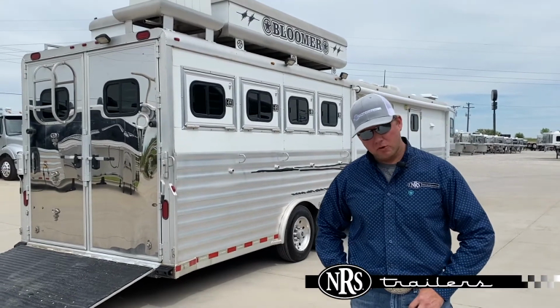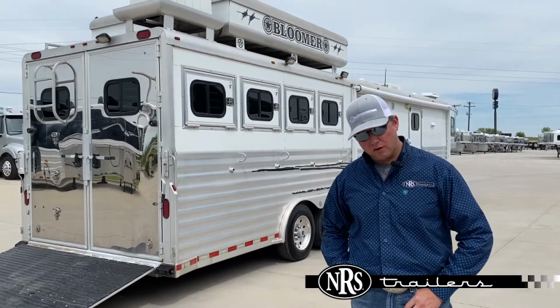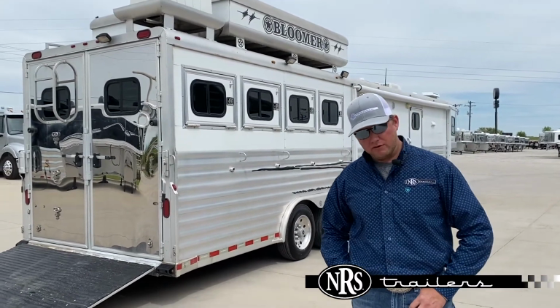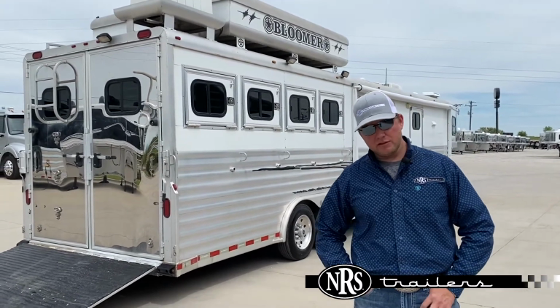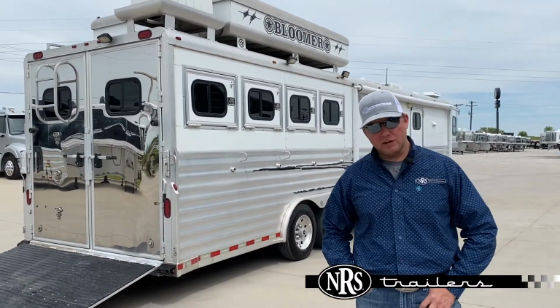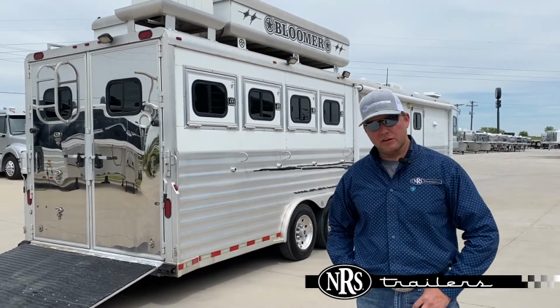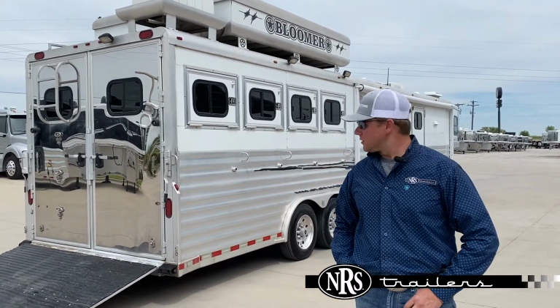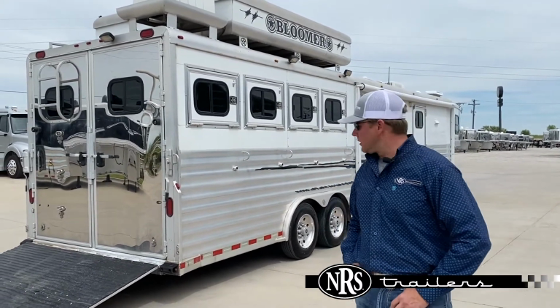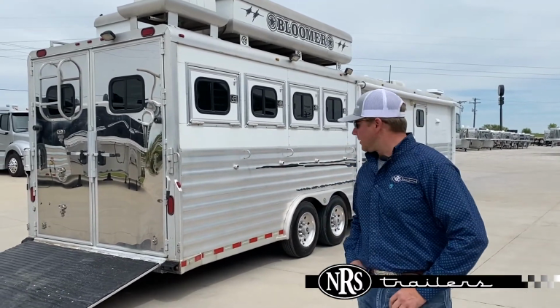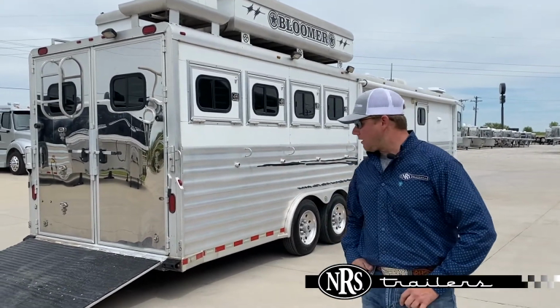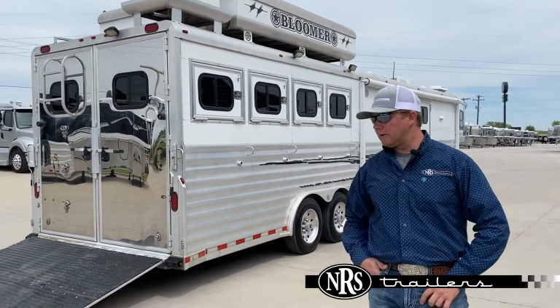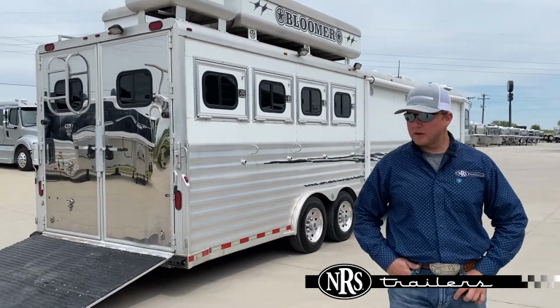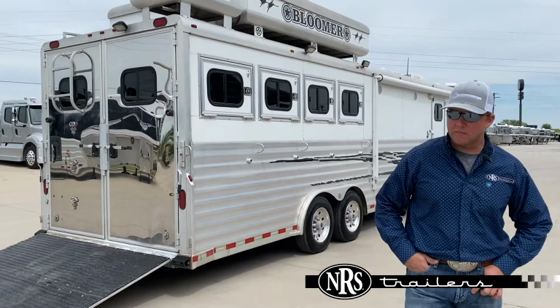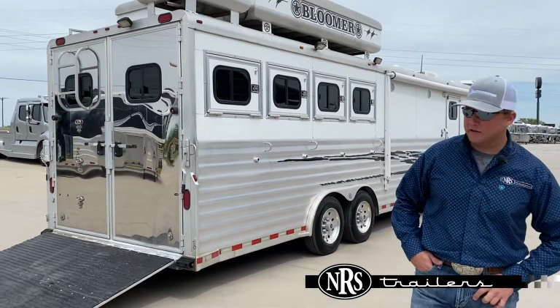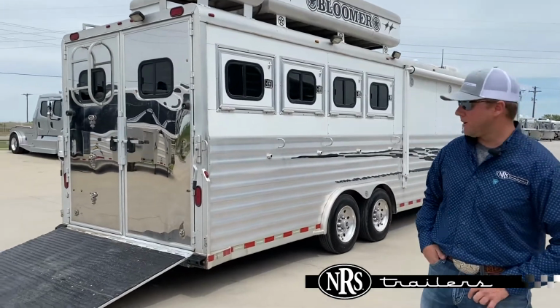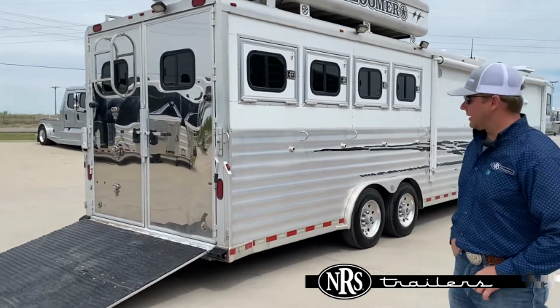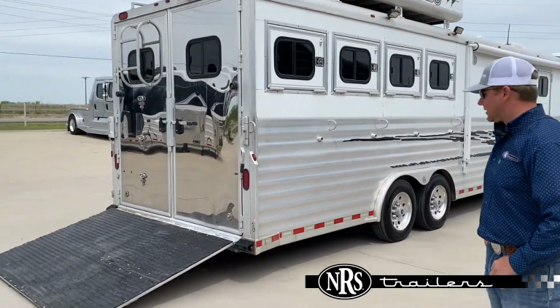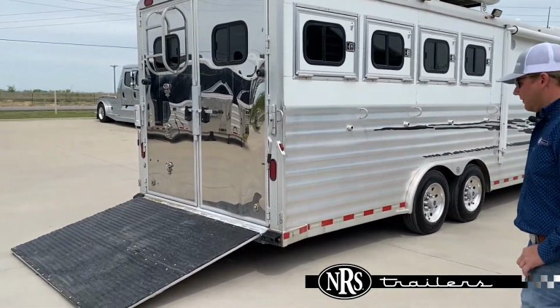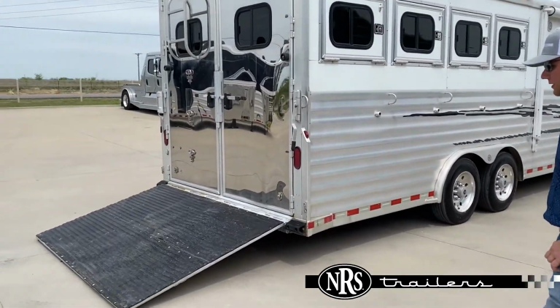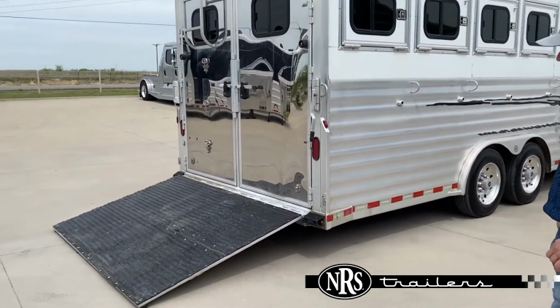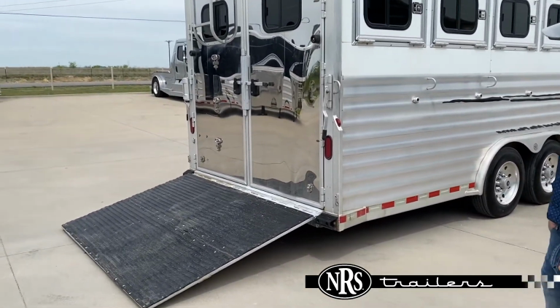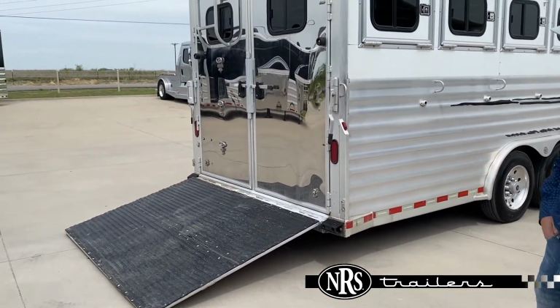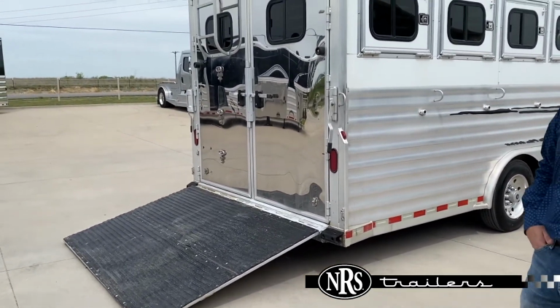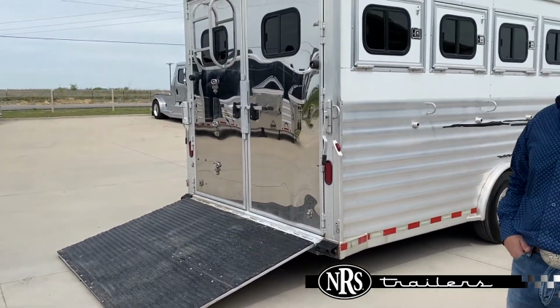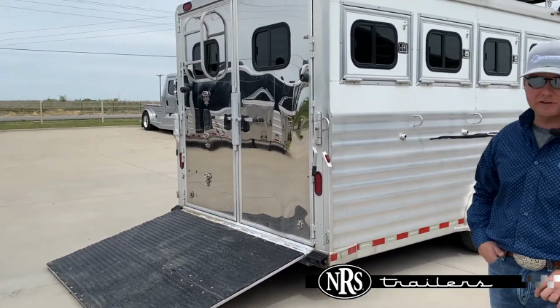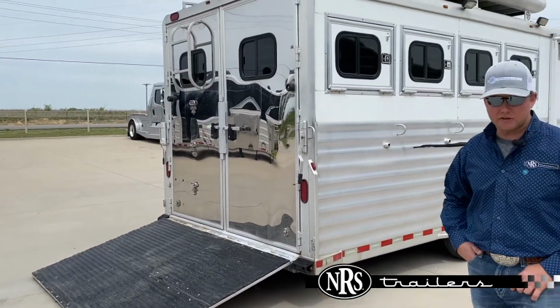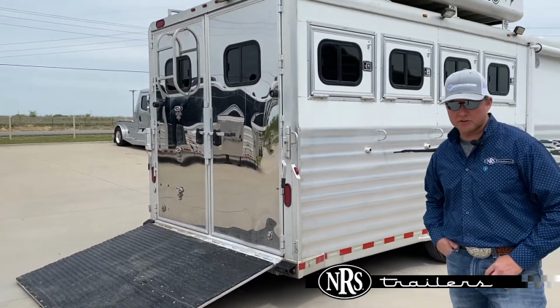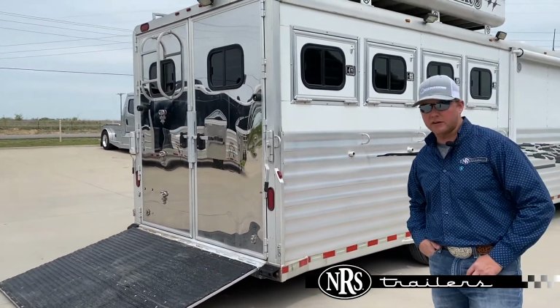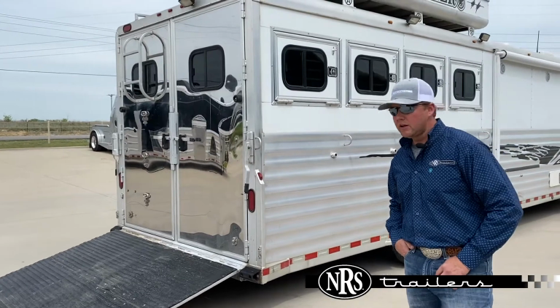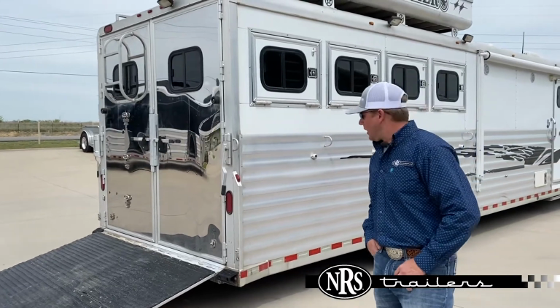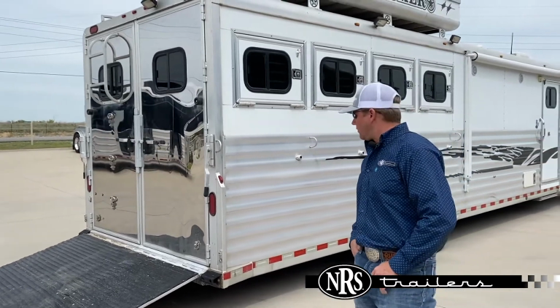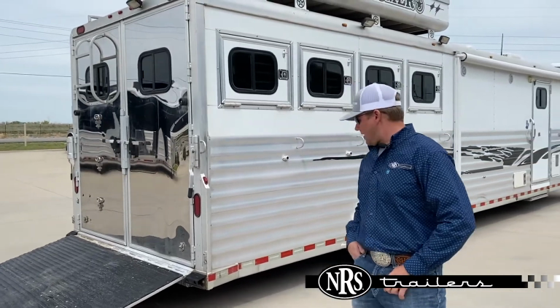I'm going to walk you around this trailer and show you a little bit about it. Back here in the back, it does have a solid back tack, airflow dividers in the horse area, and a ramp.